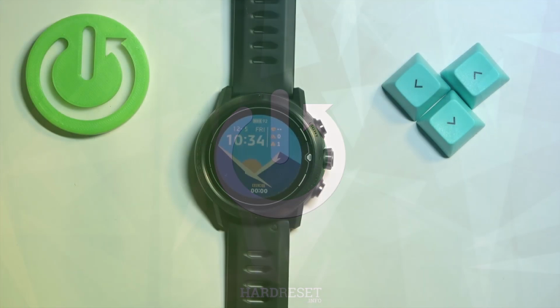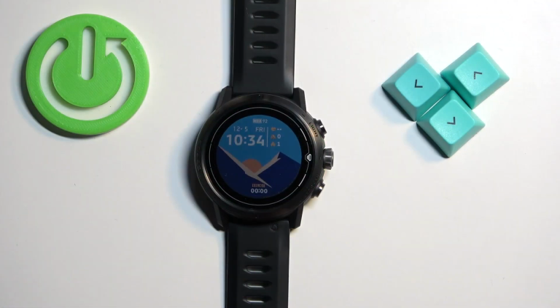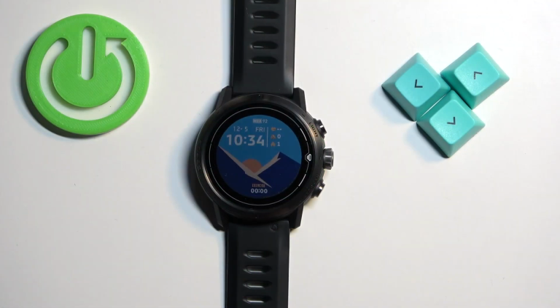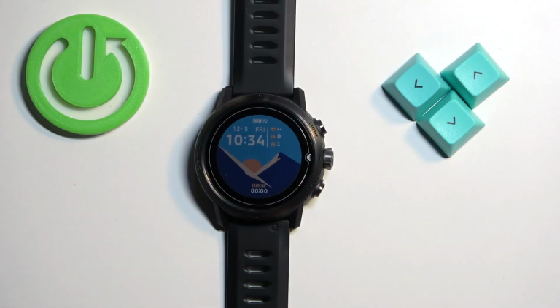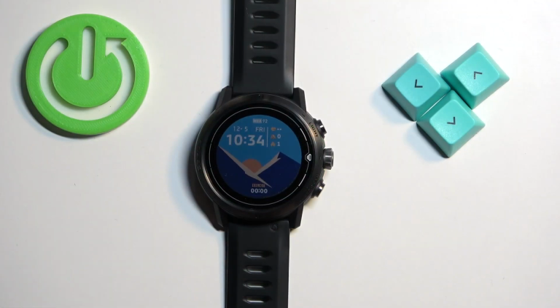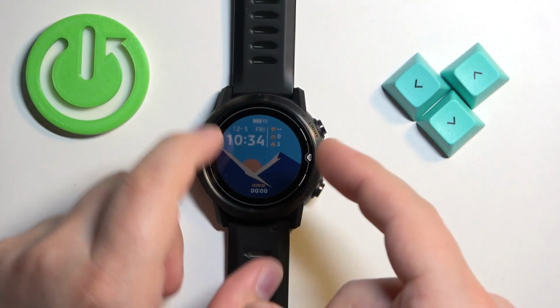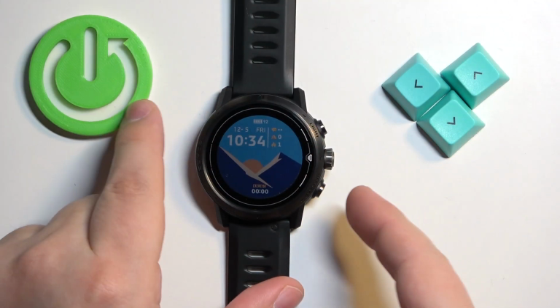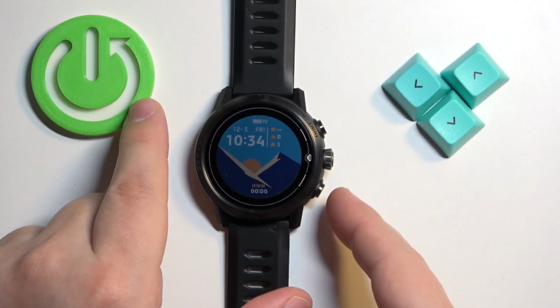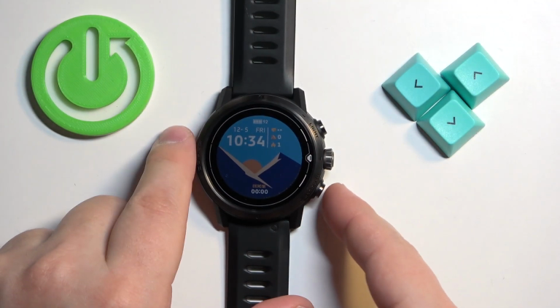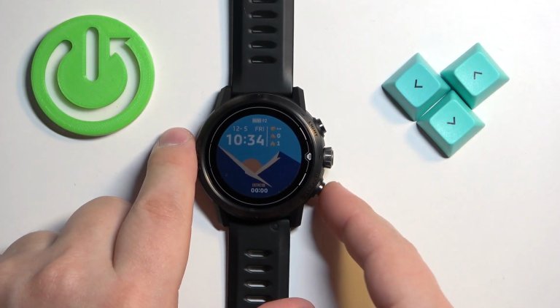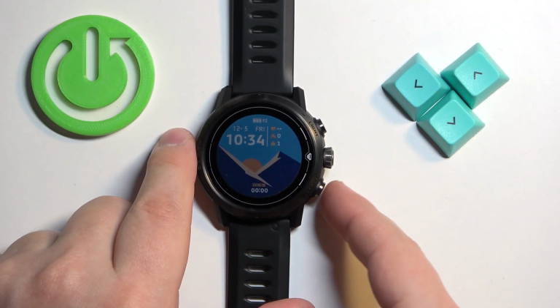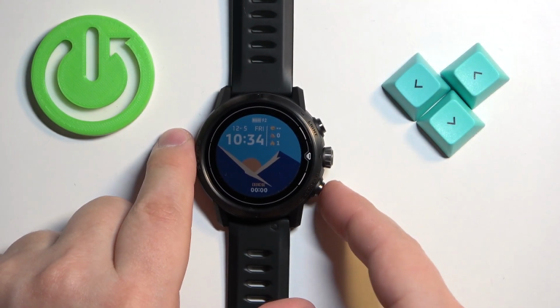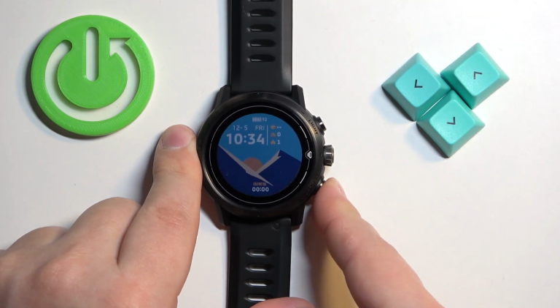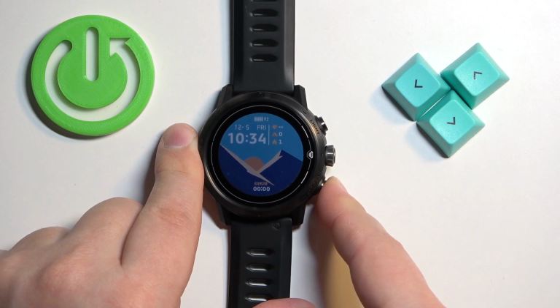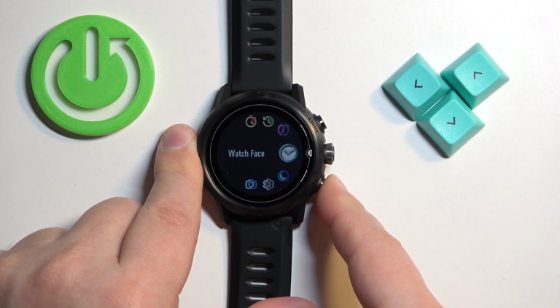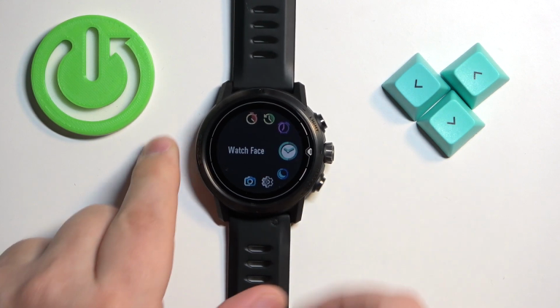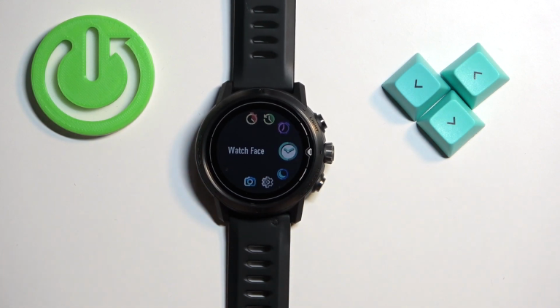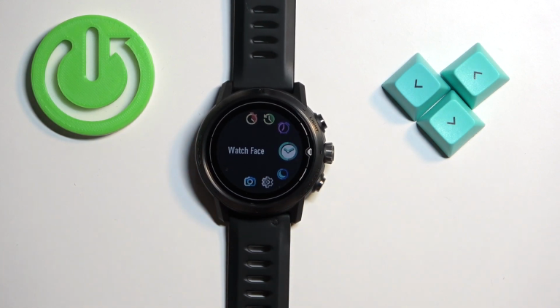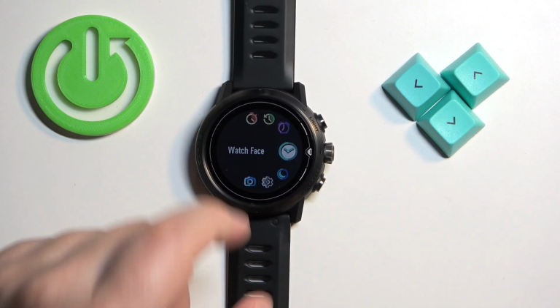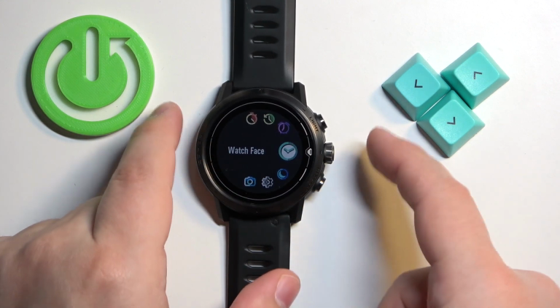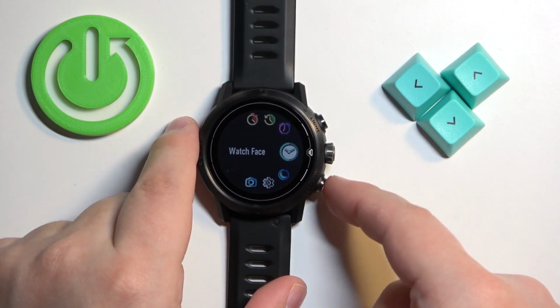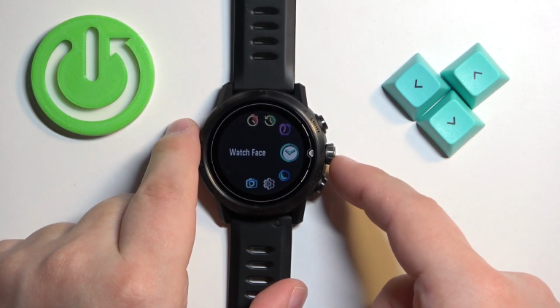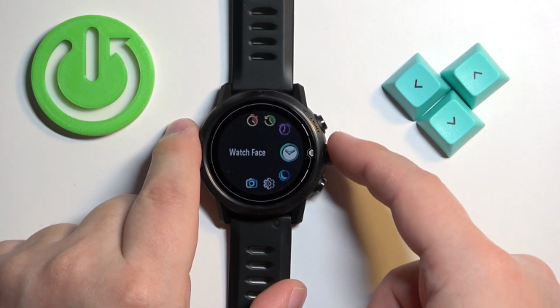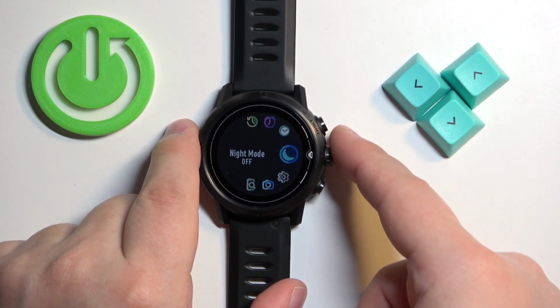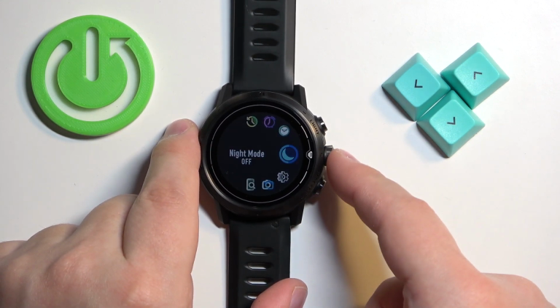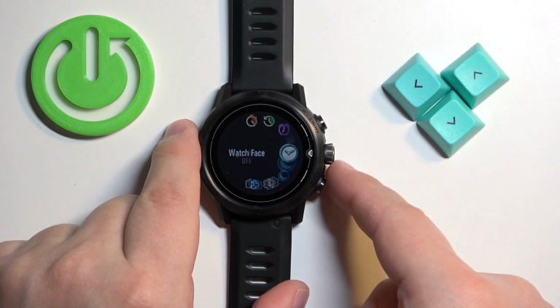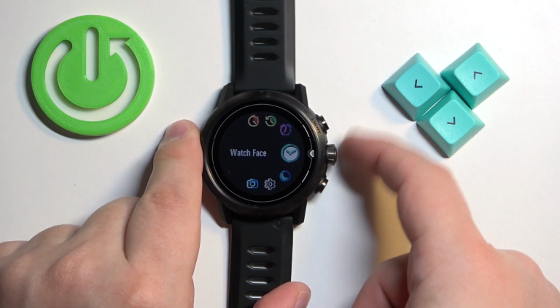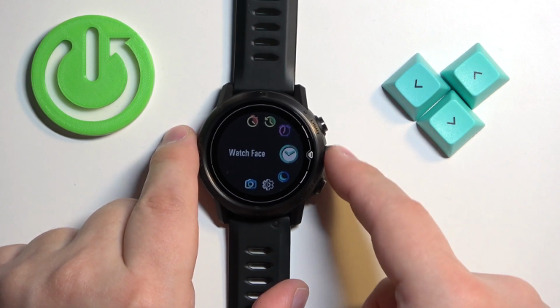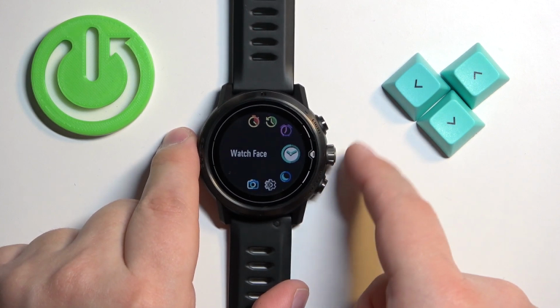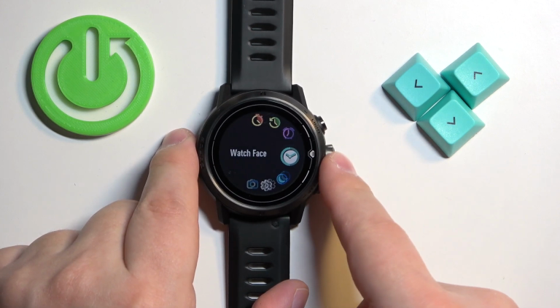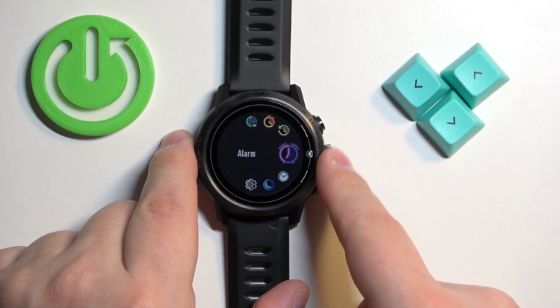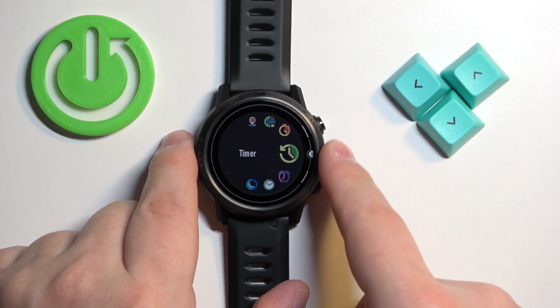Let's start by pressing and holding the back button. Press and hold it to open the tools menu. Once the menu opens, you can use the crown button by rotating it to scroll through the menu, as you can see.